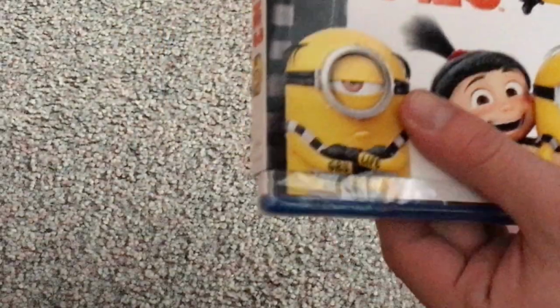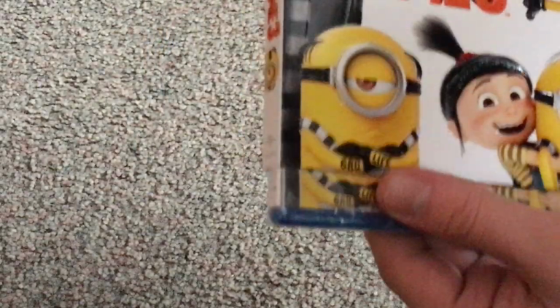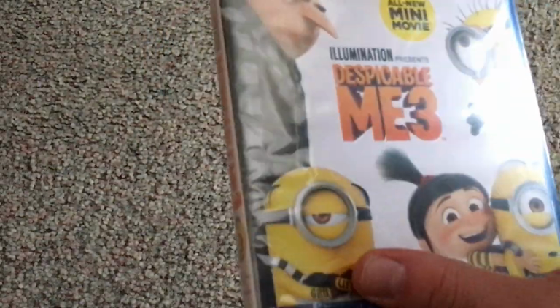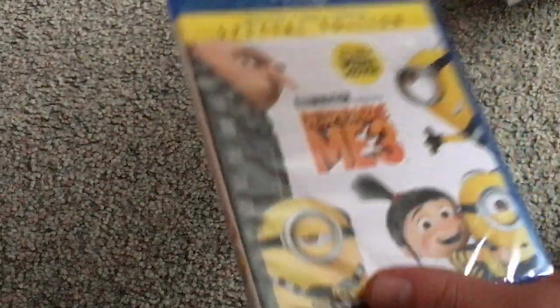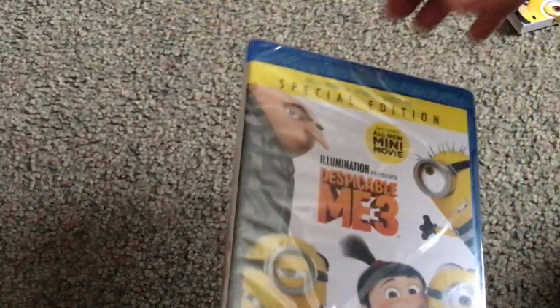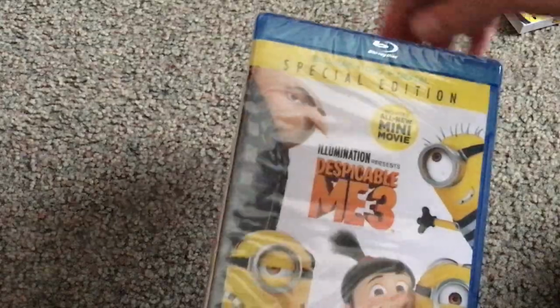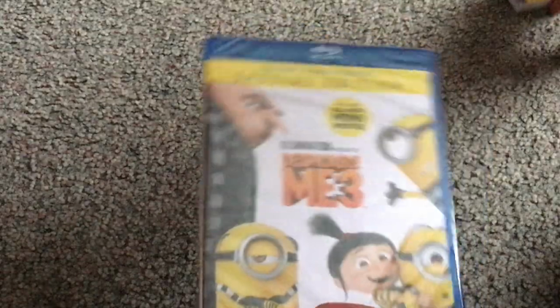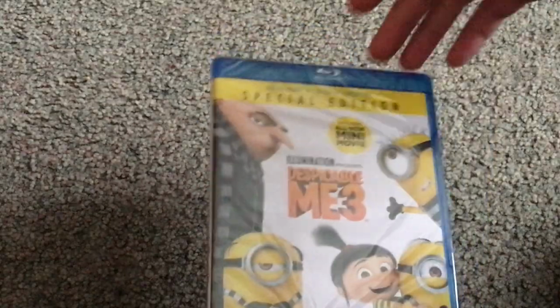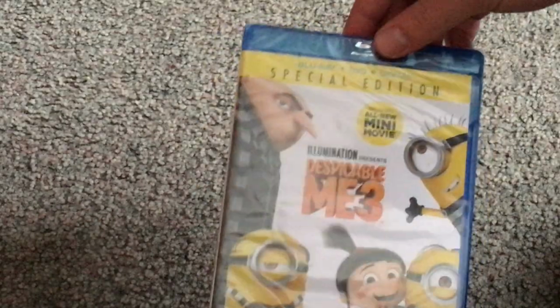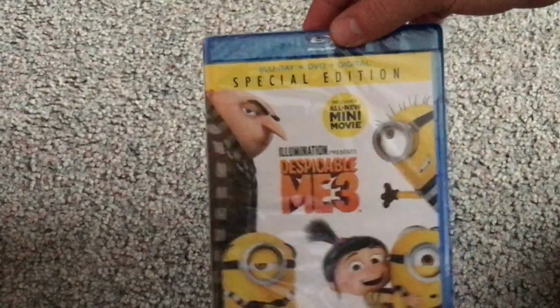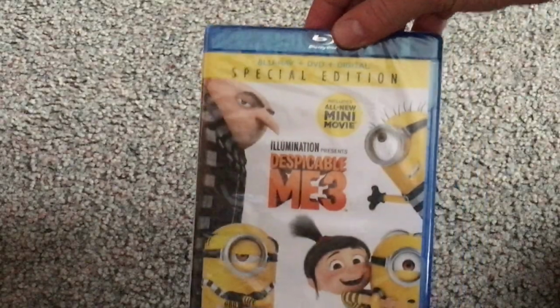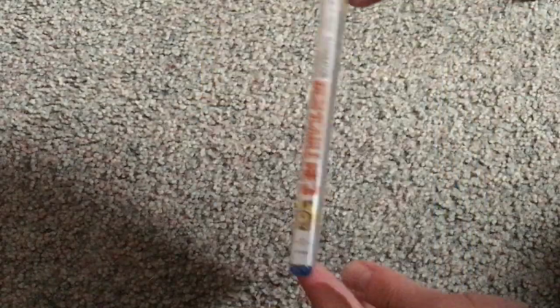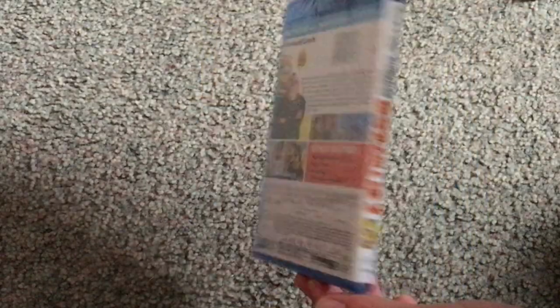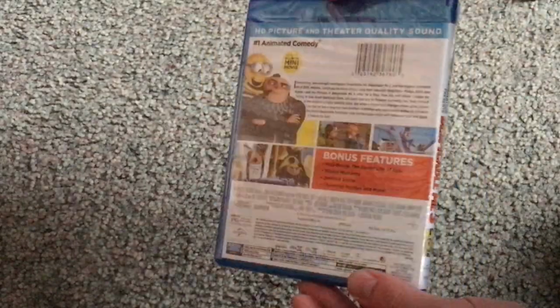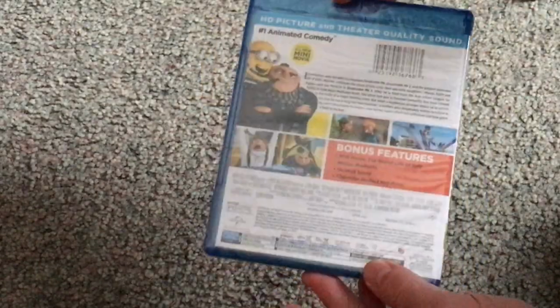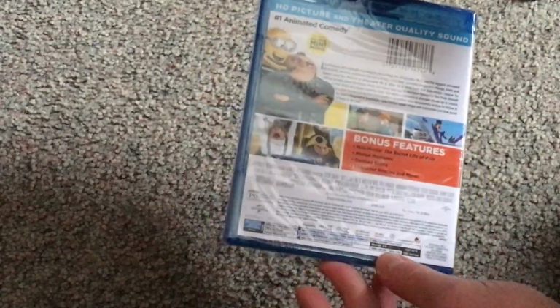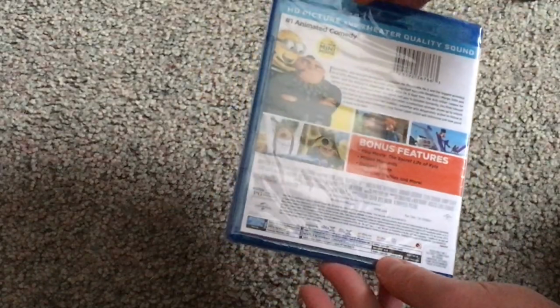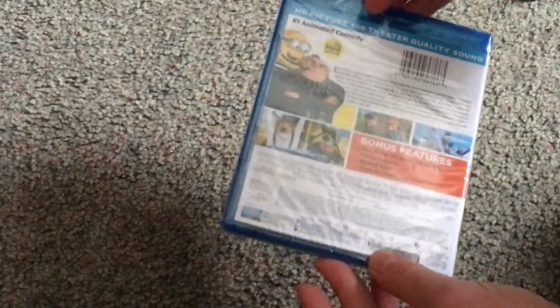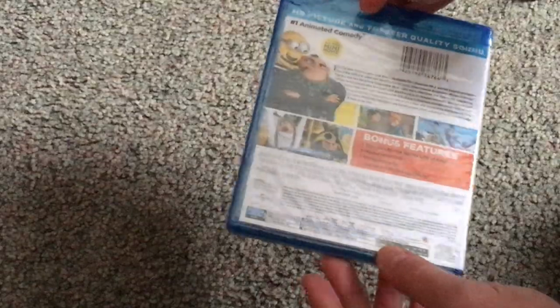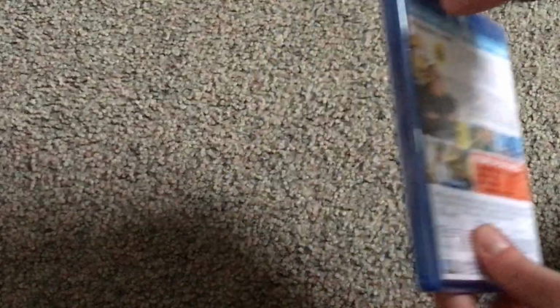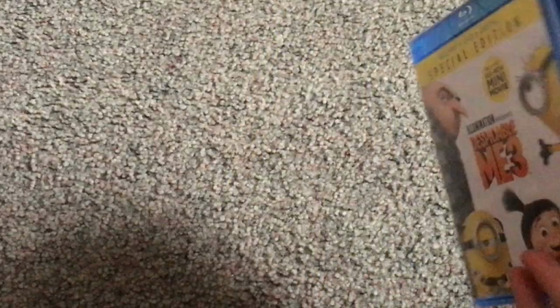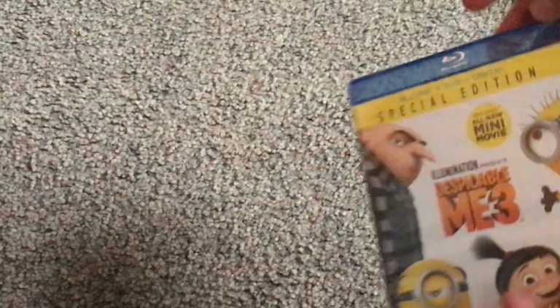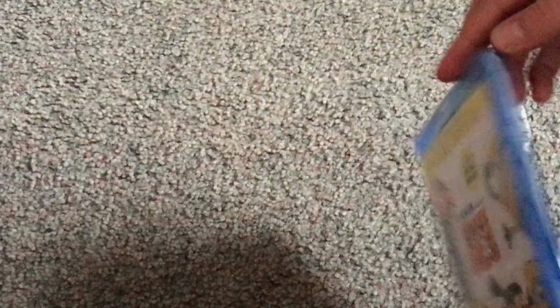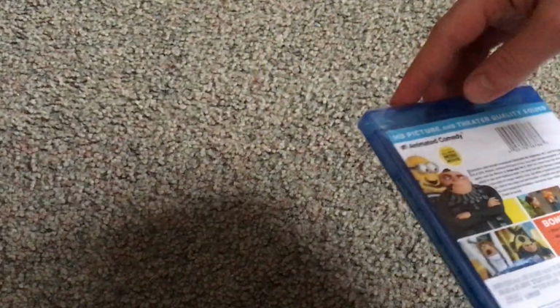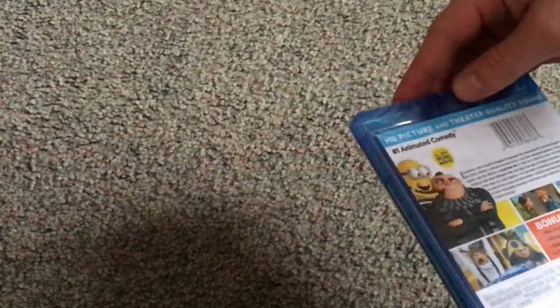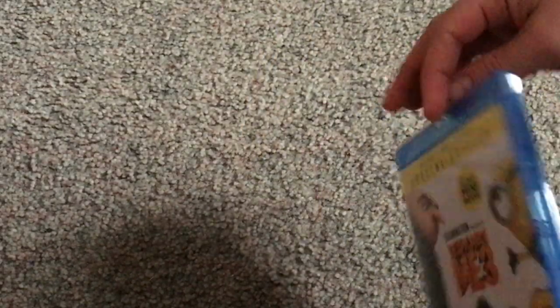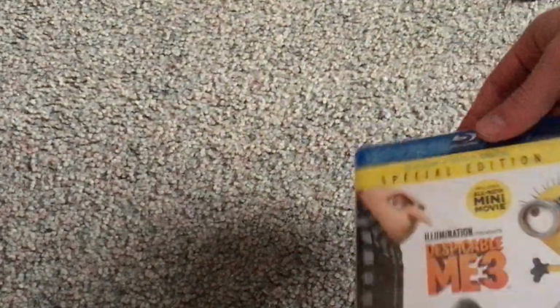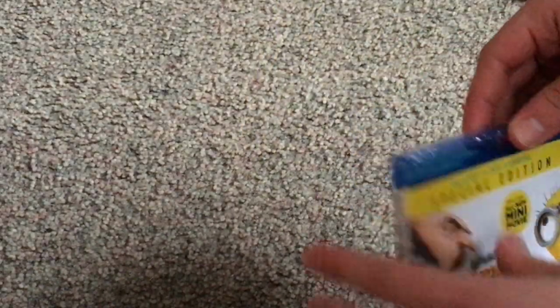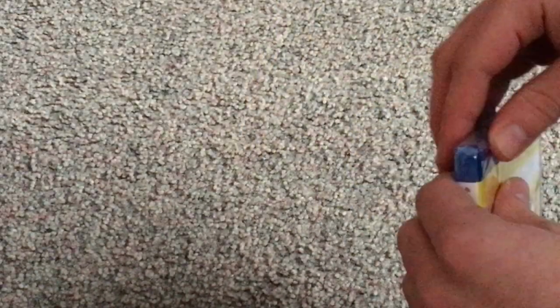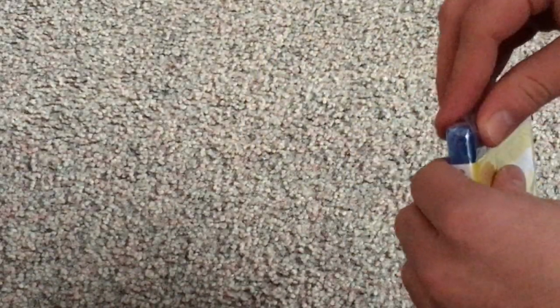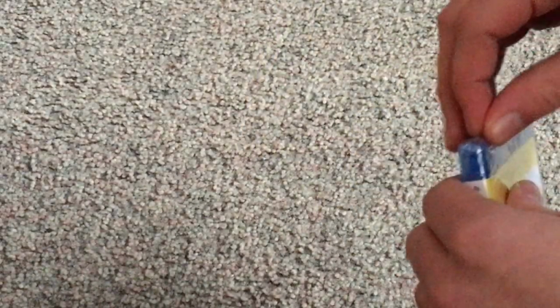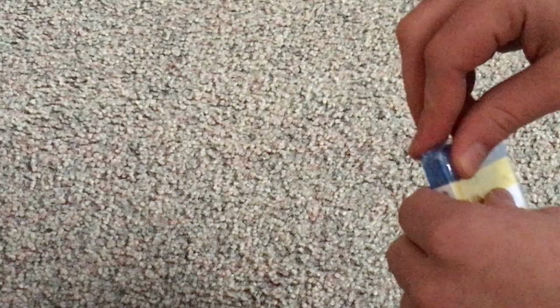And take a look at the actual Blu-ray case — just about the same as the slipcover. And so now let's go ahead and open this up.